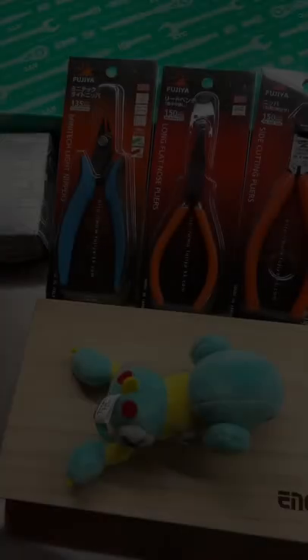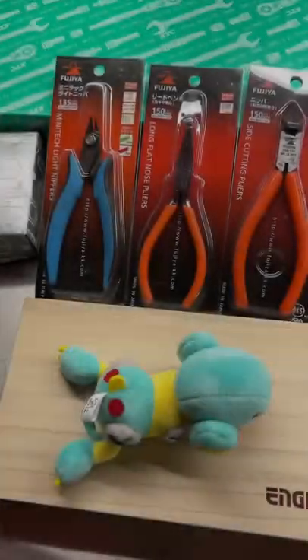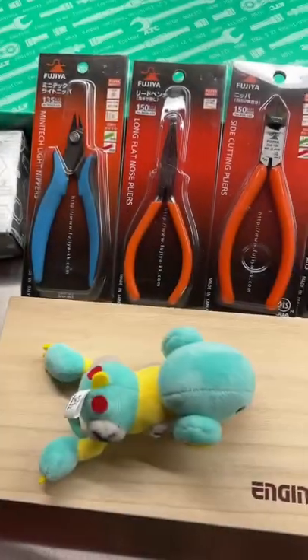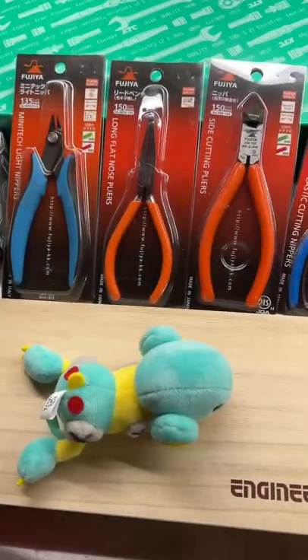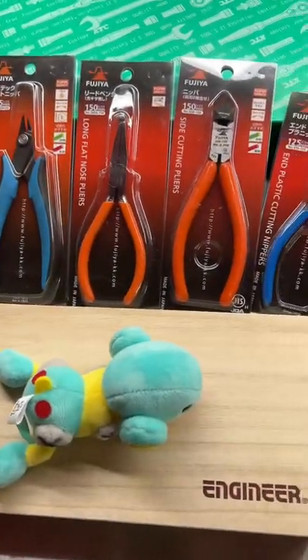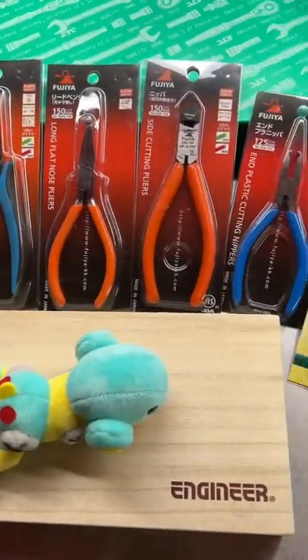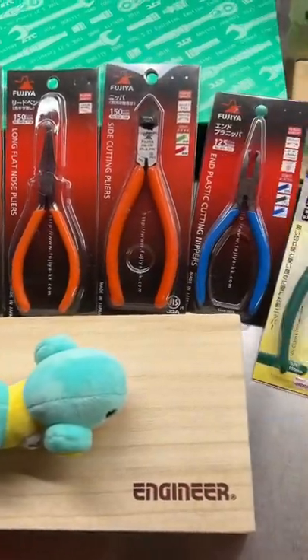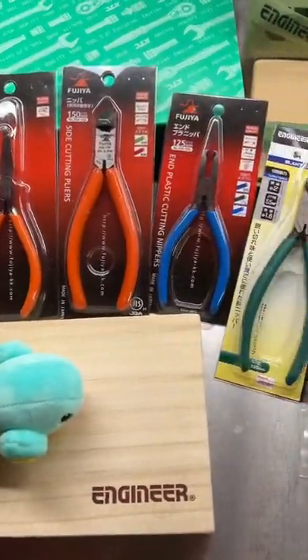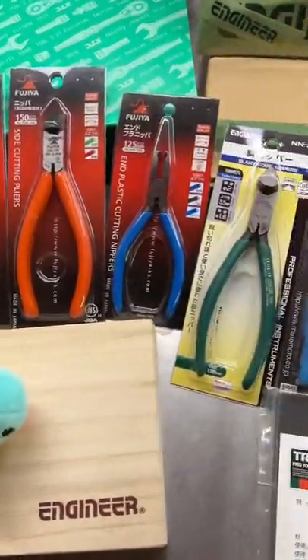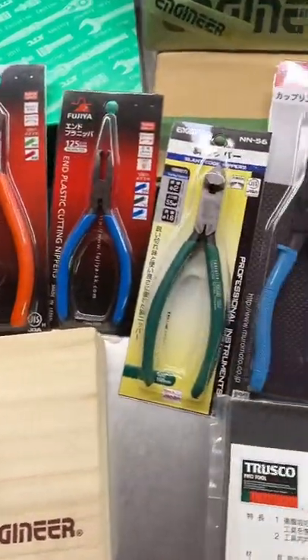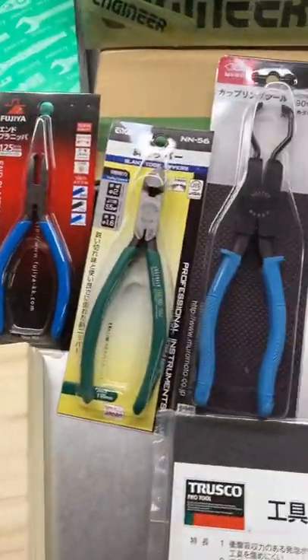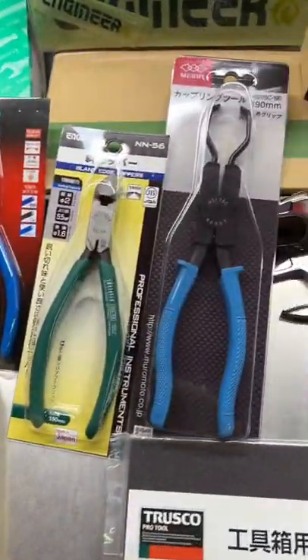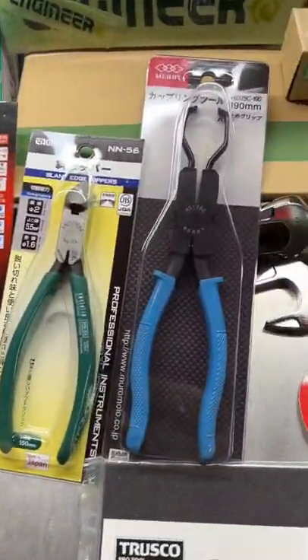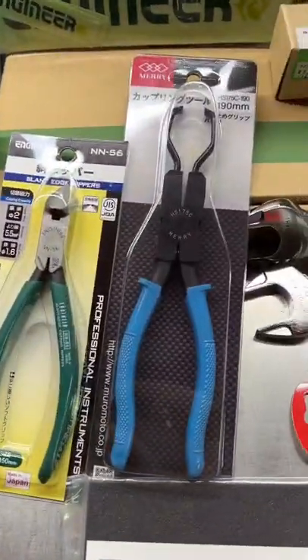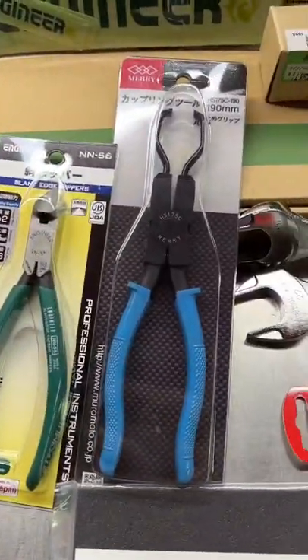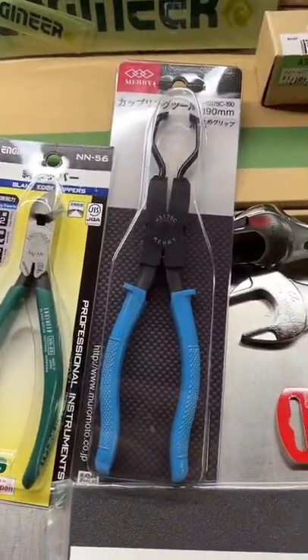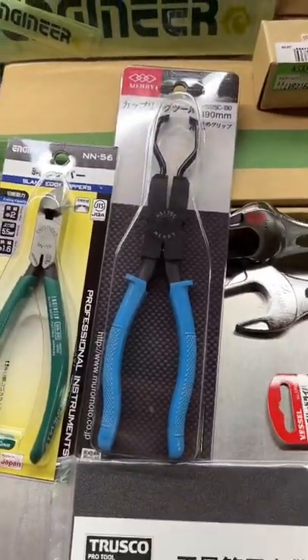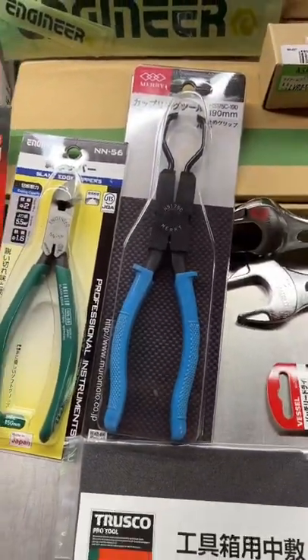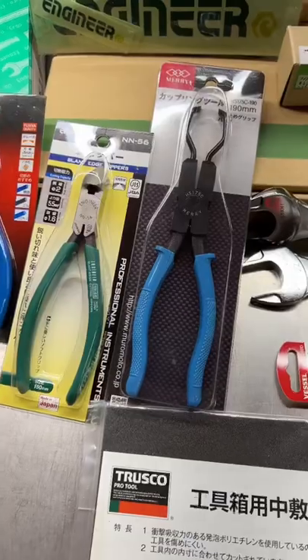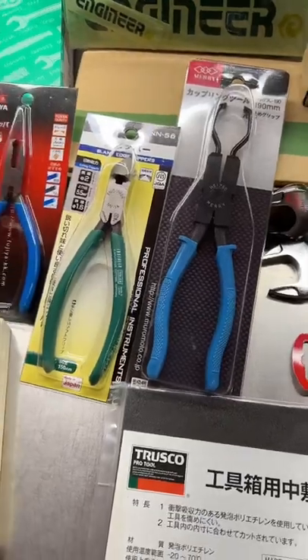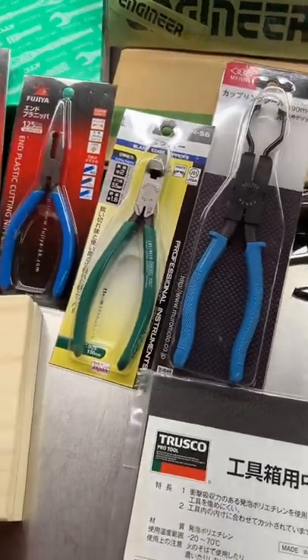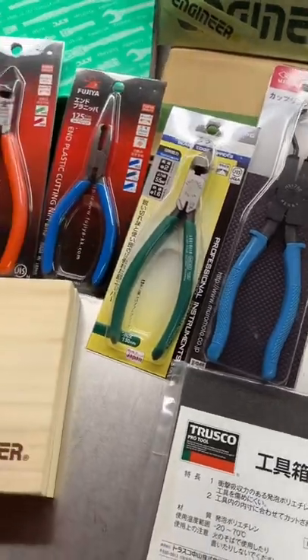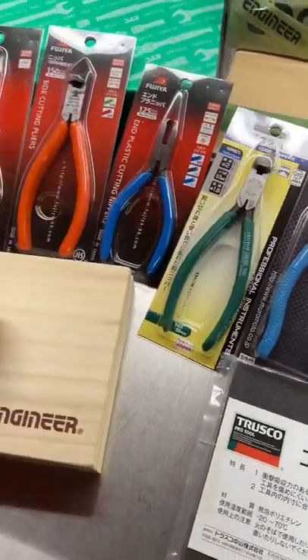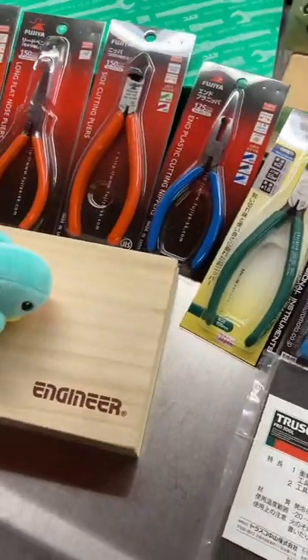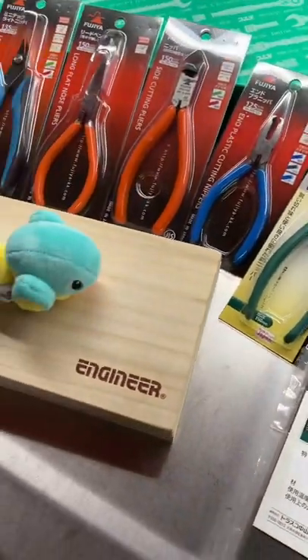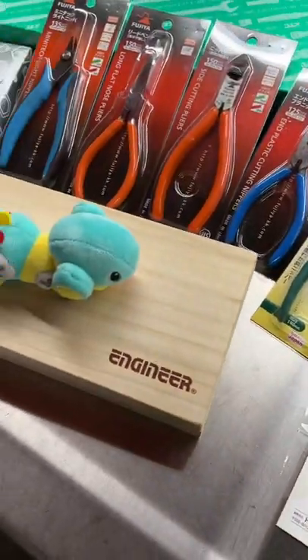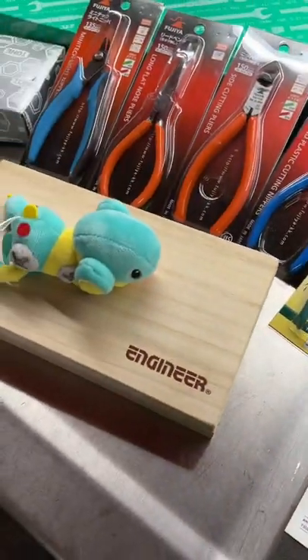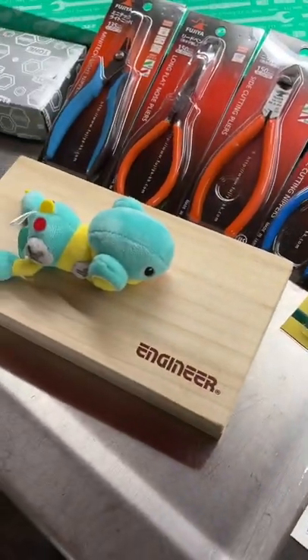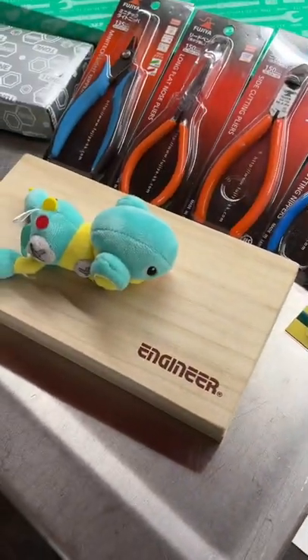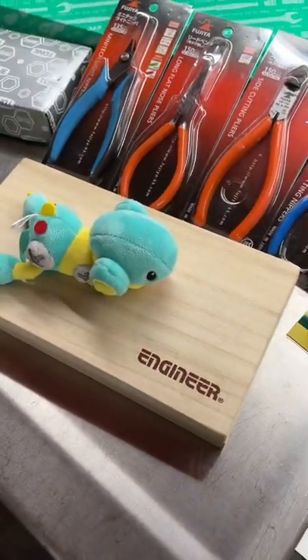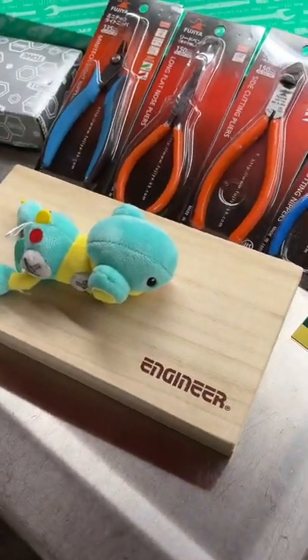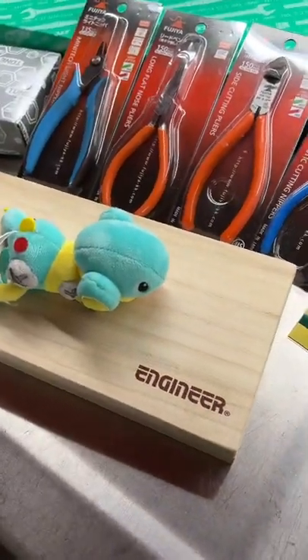So guys, in a previous video, you guys went crazy over these Merry Japanese electrical disconnect pliers. In today's video, we're going to look at some more Japanese tools — more pliers.